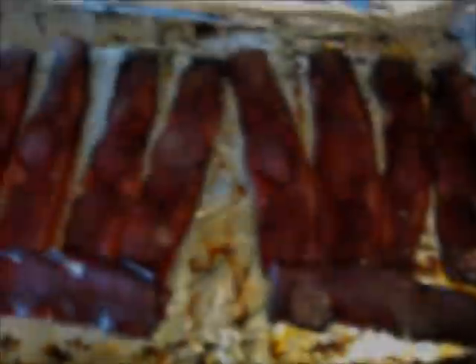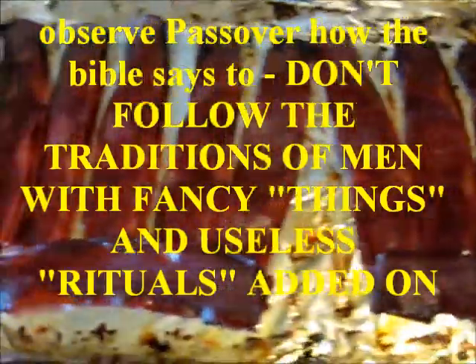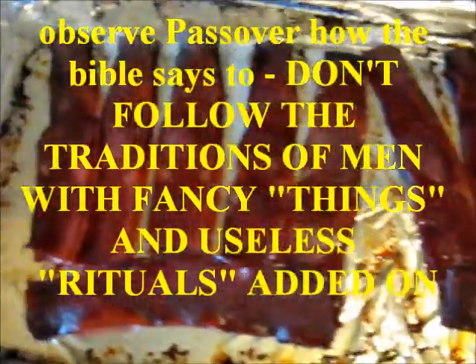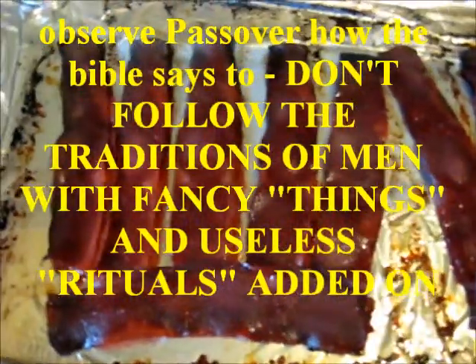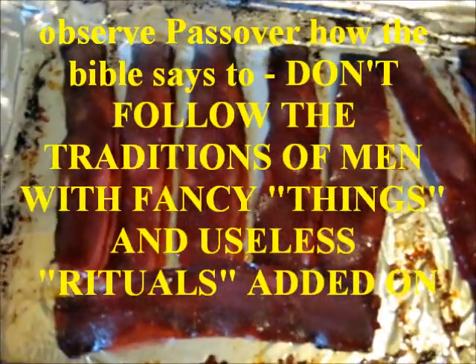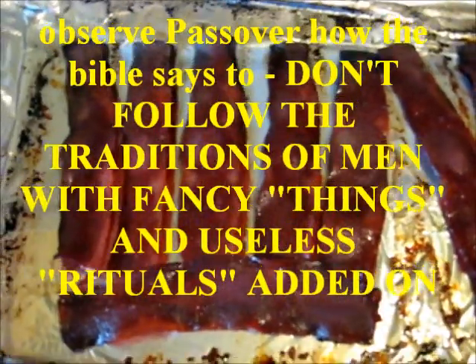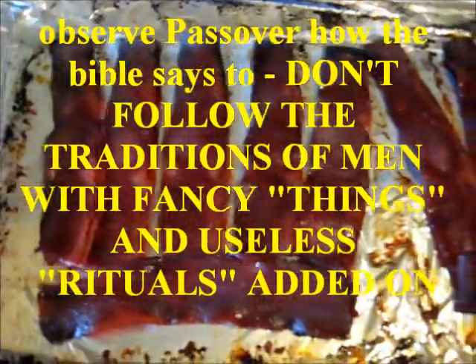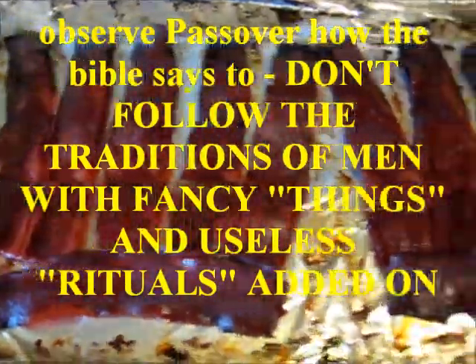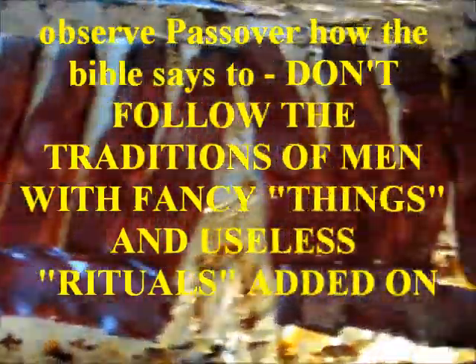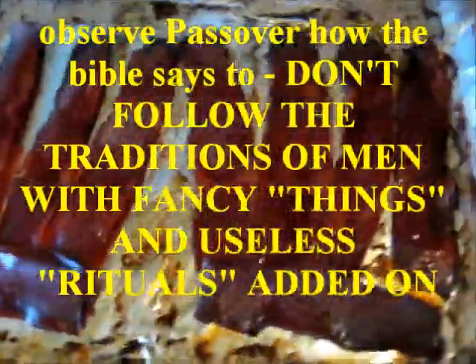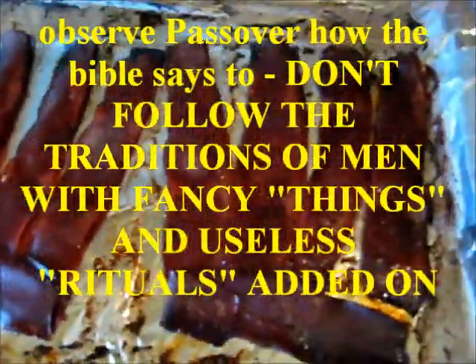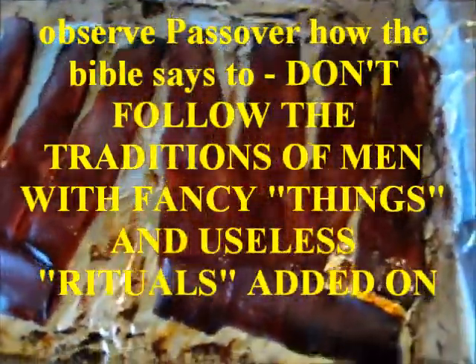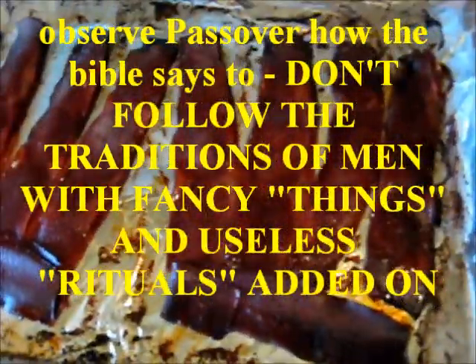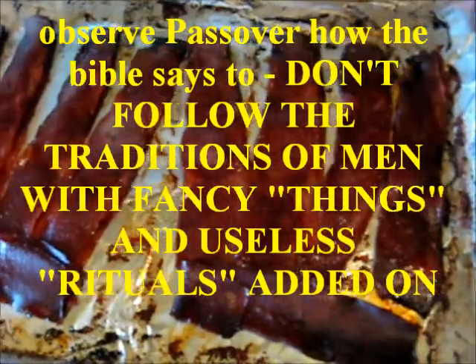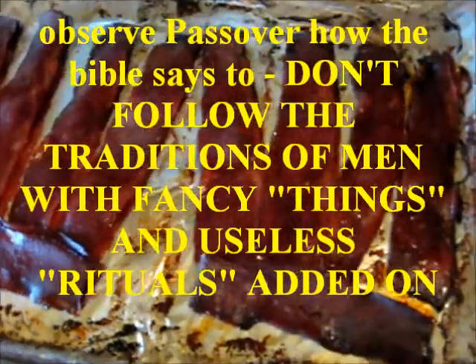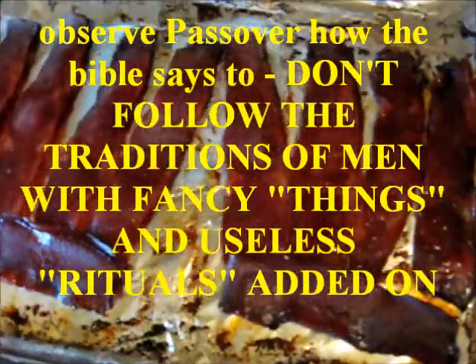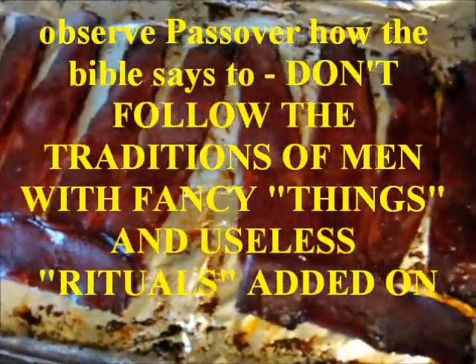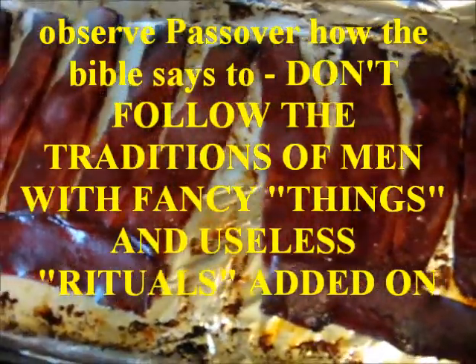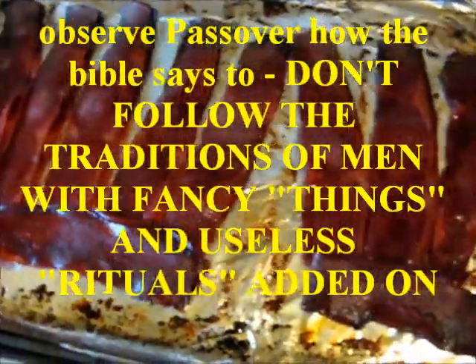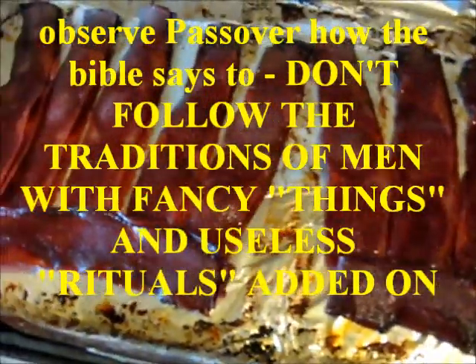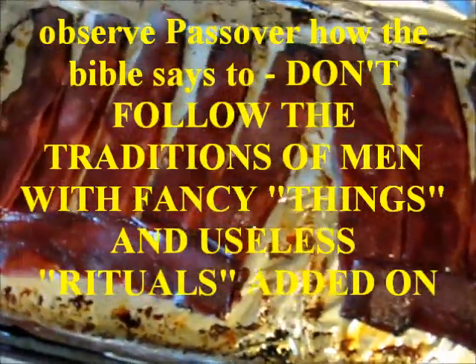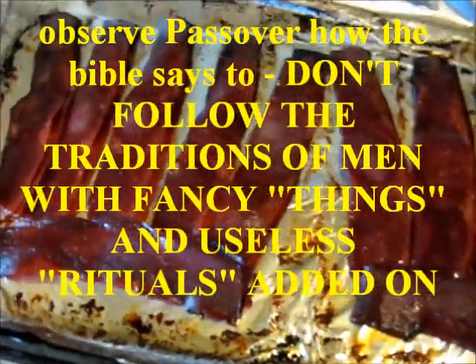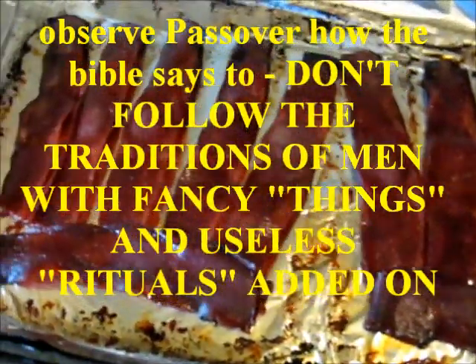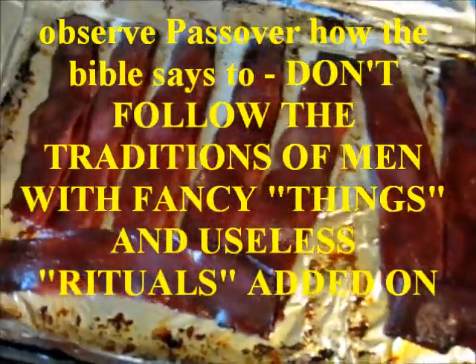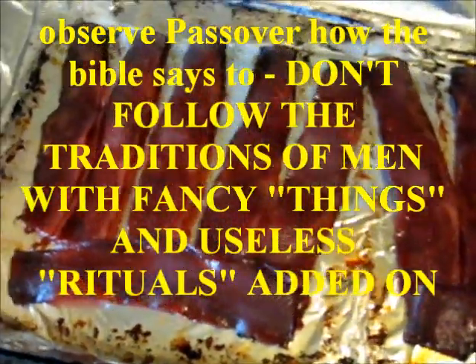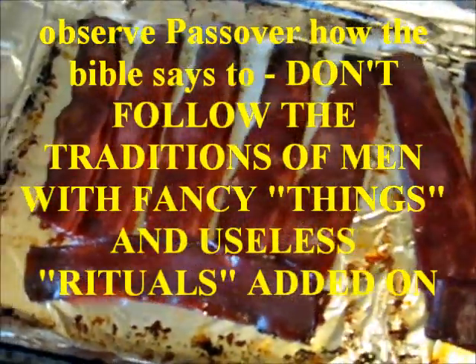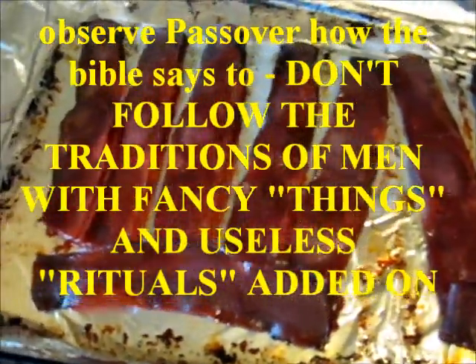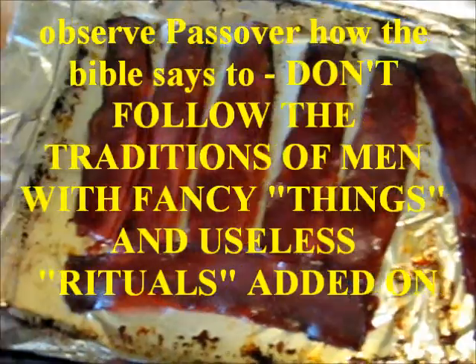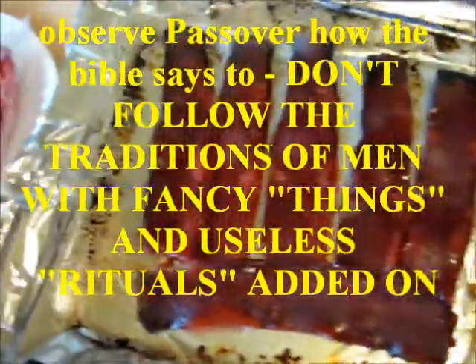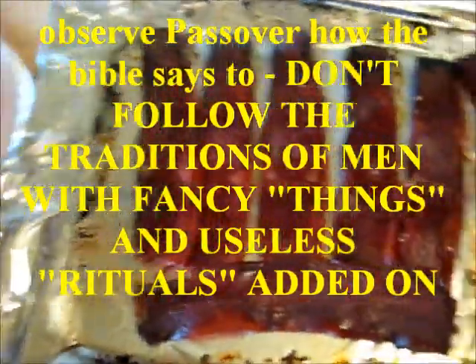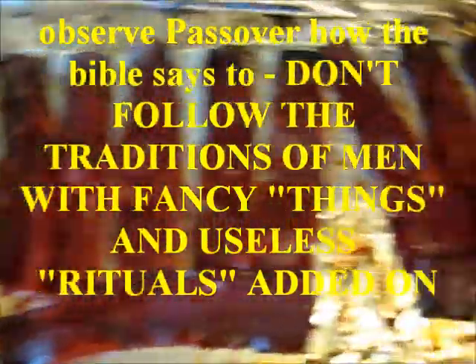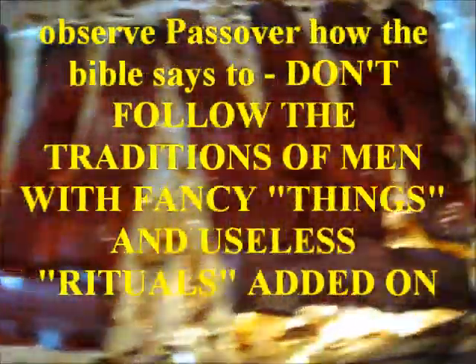And if you don't celebrate Passover, you really need to read your Bibles. You need to celebrate Passover the proper way.